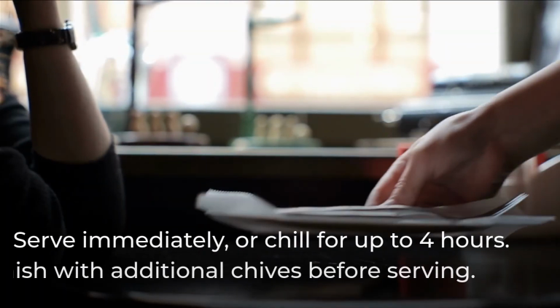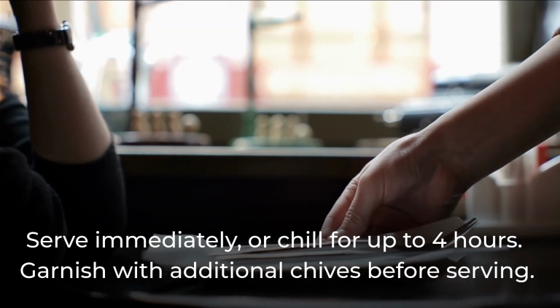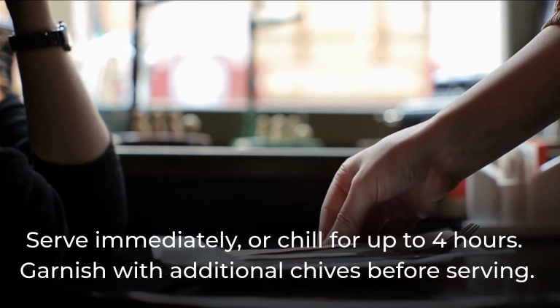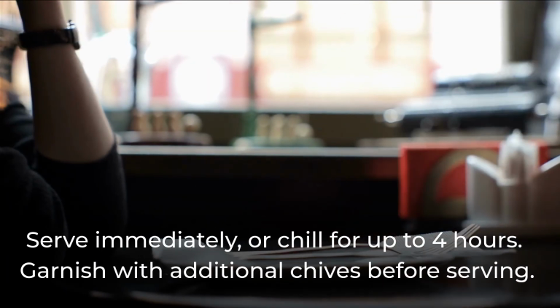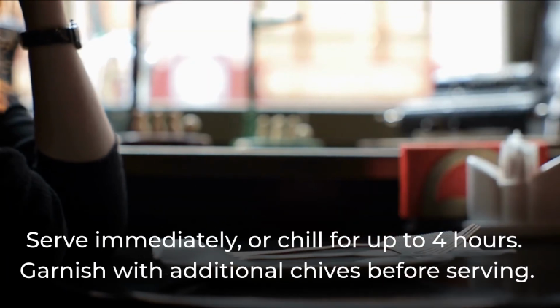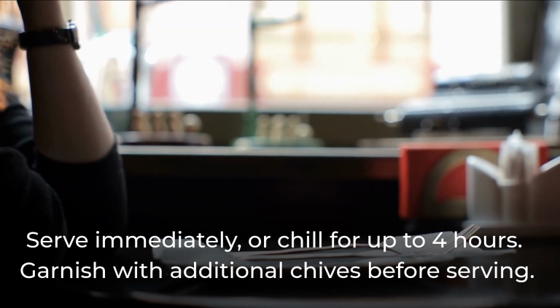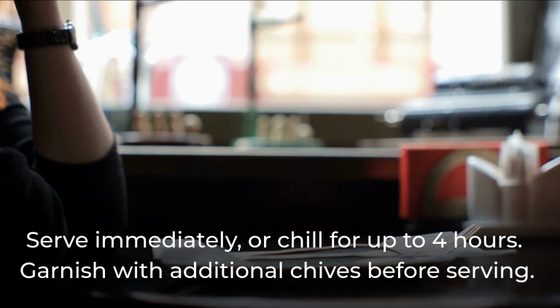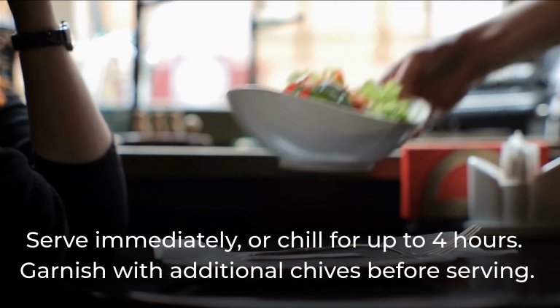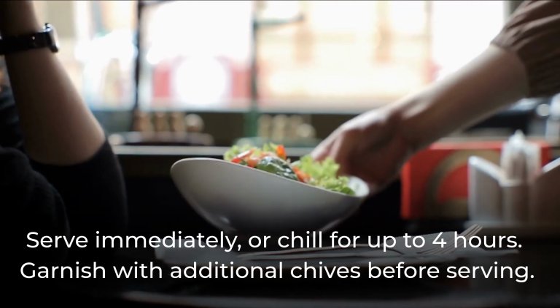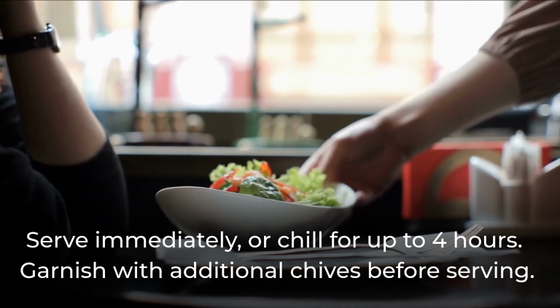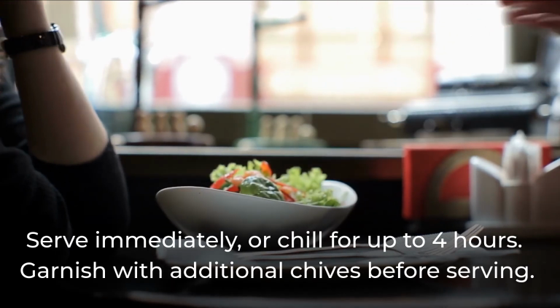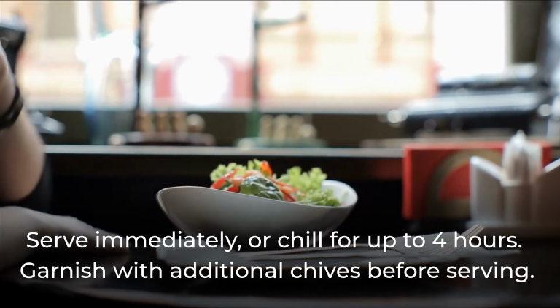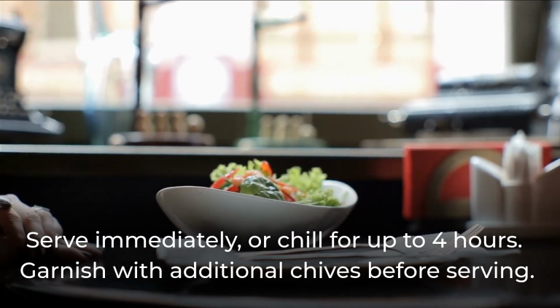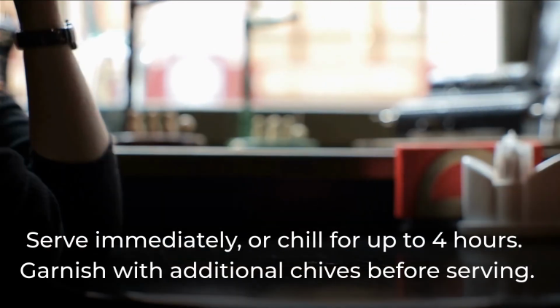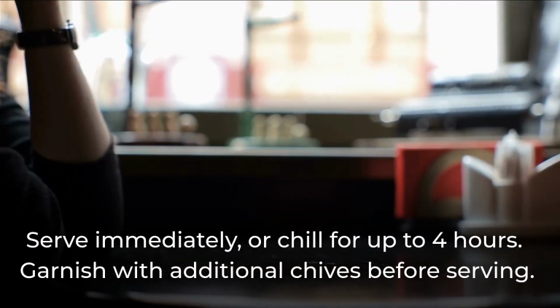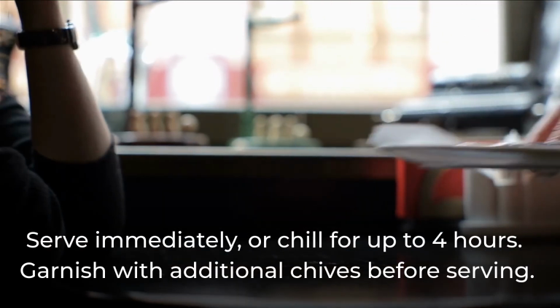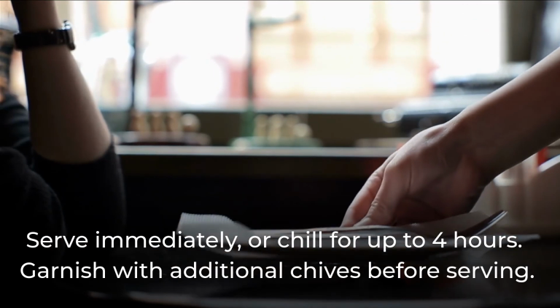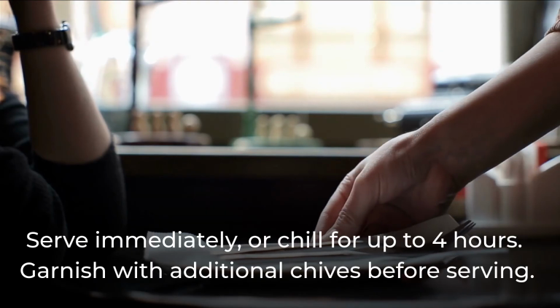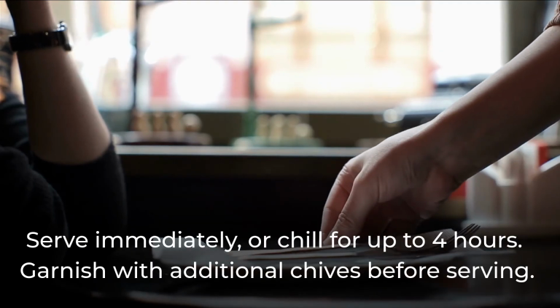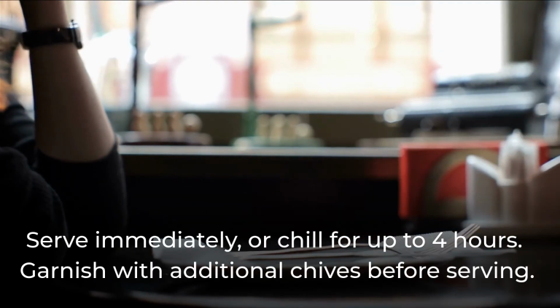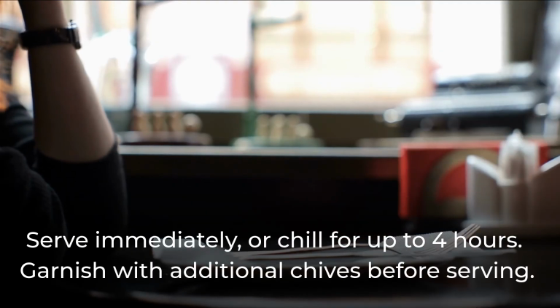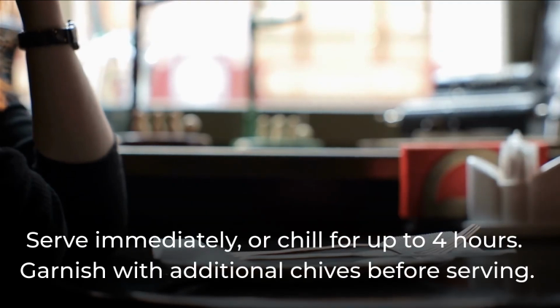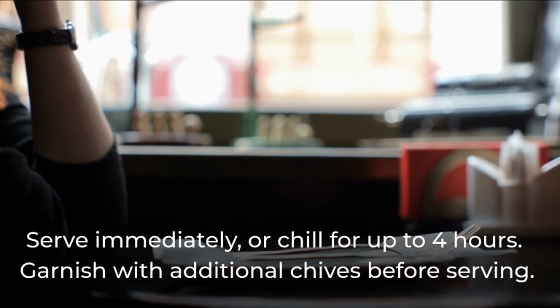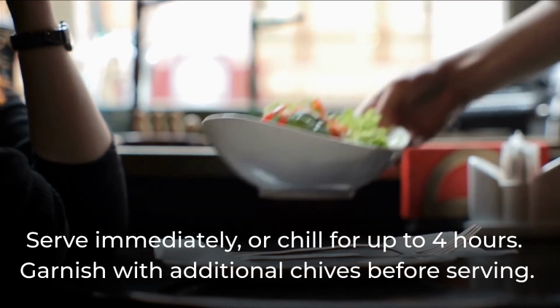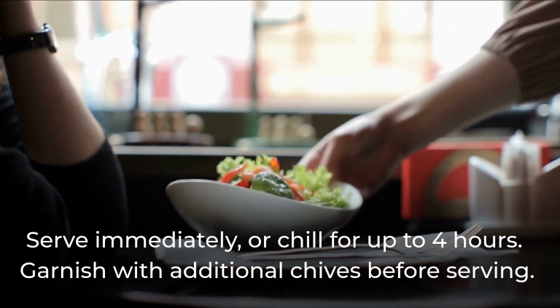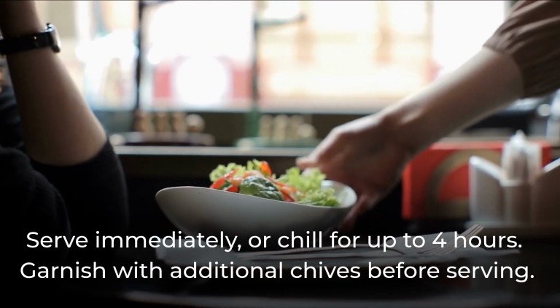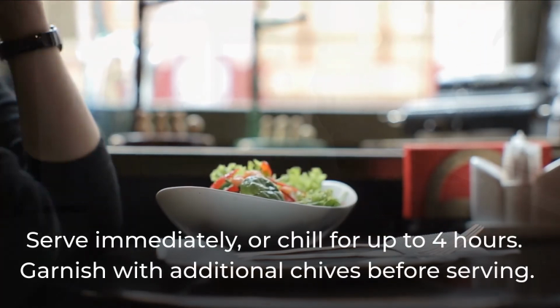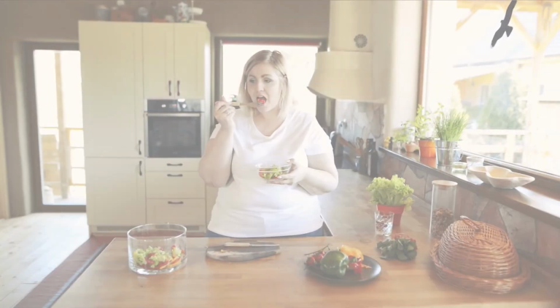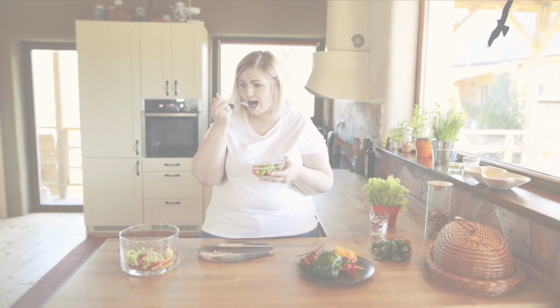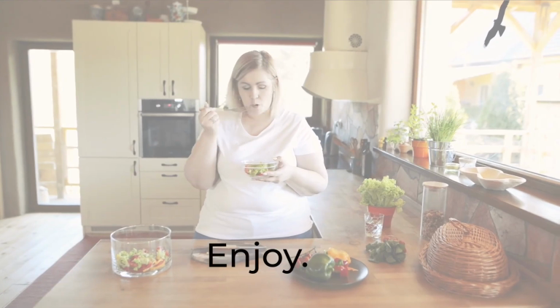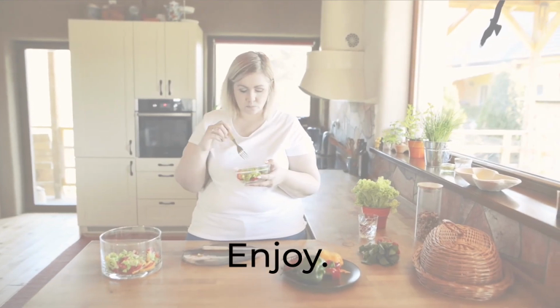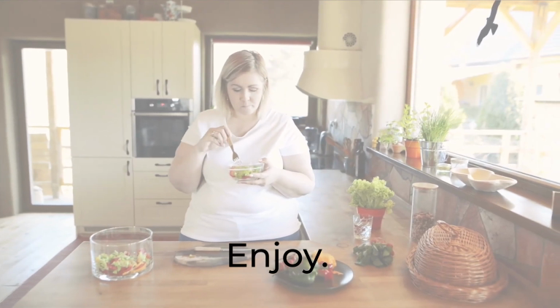Serve immediately, or chill for up to 4 hours. Garnish with additional chives before serving. Enjoy!